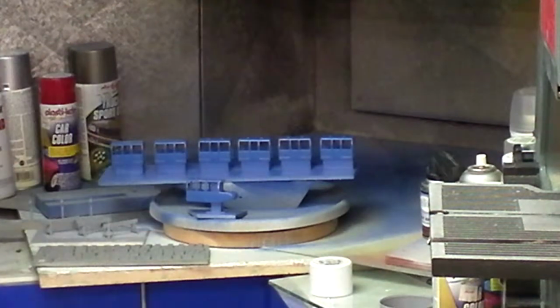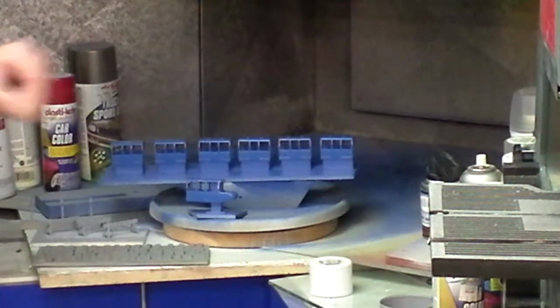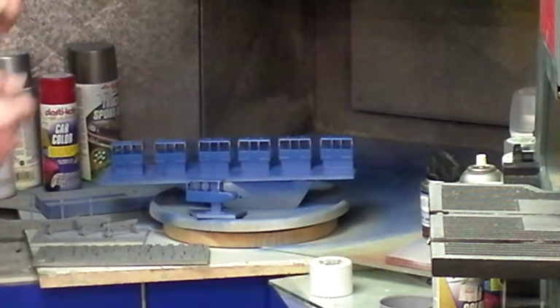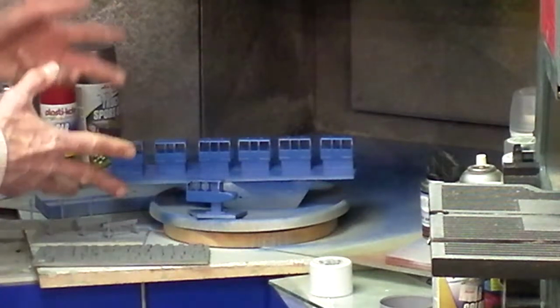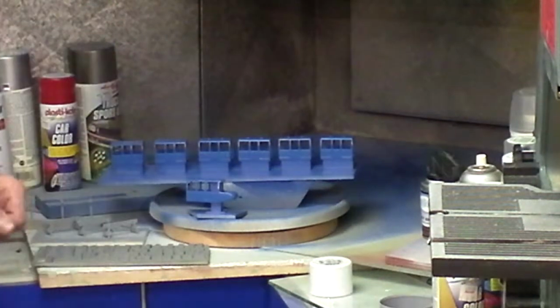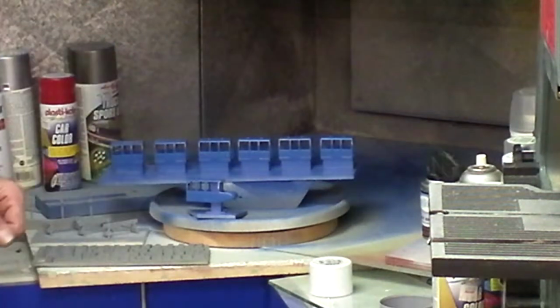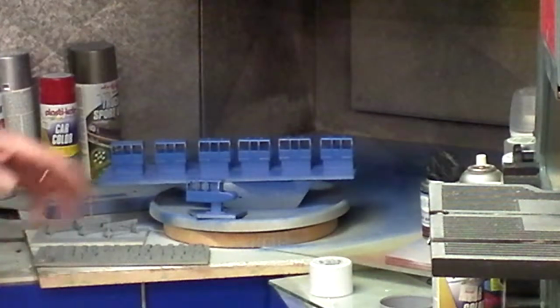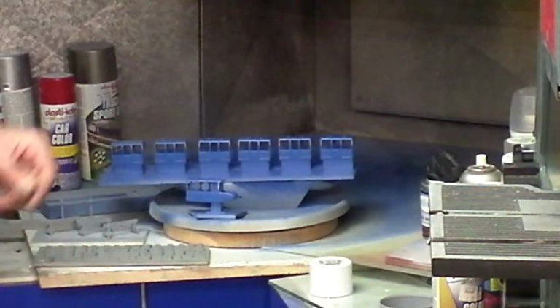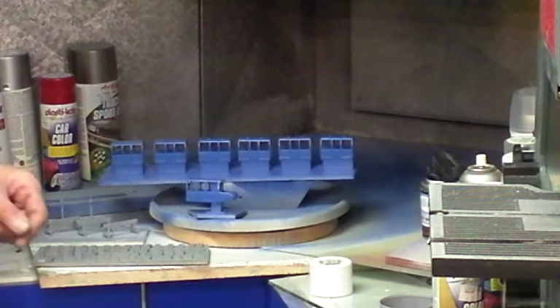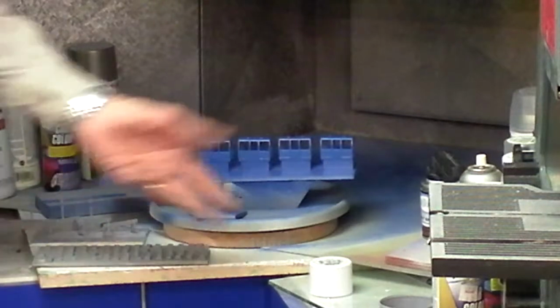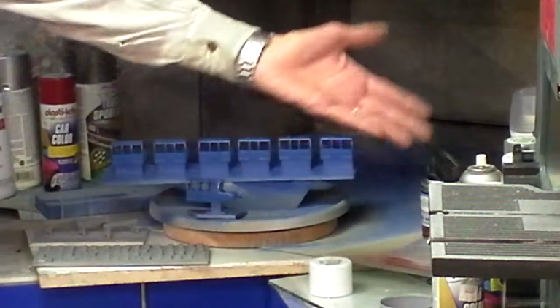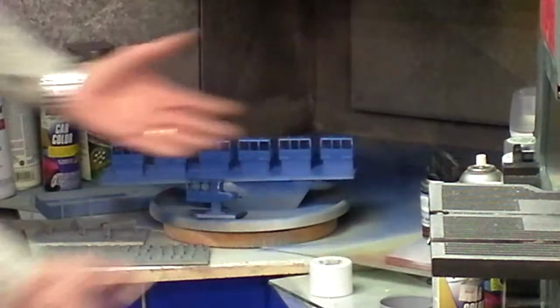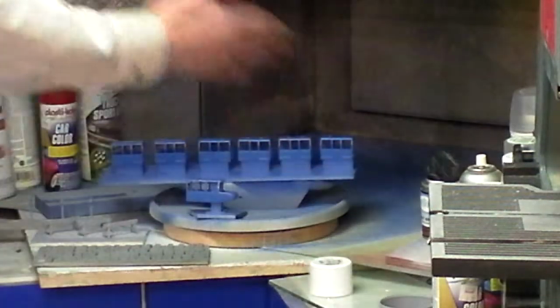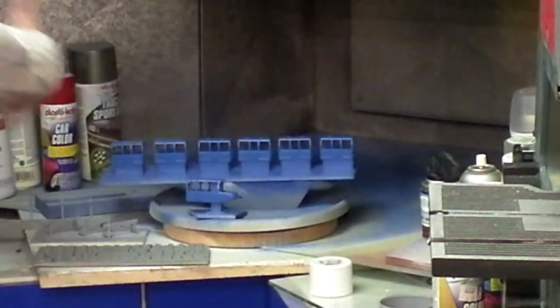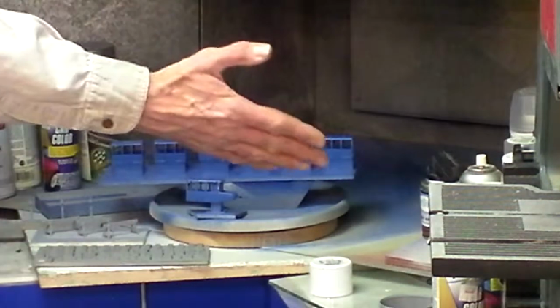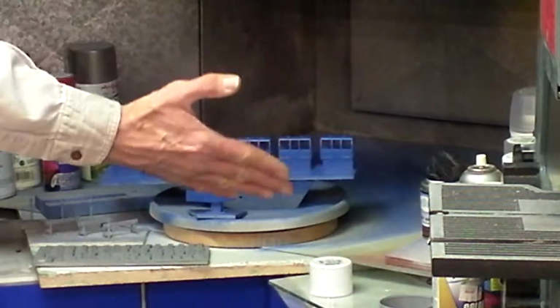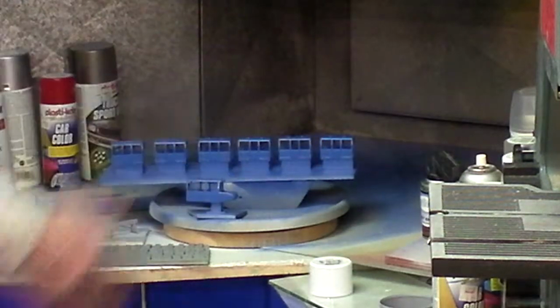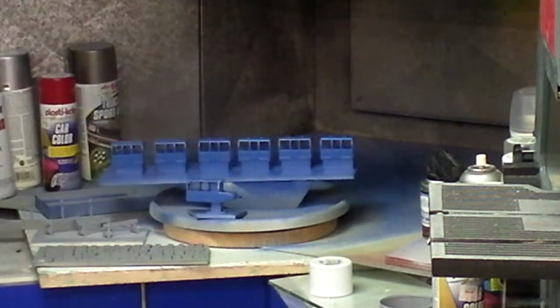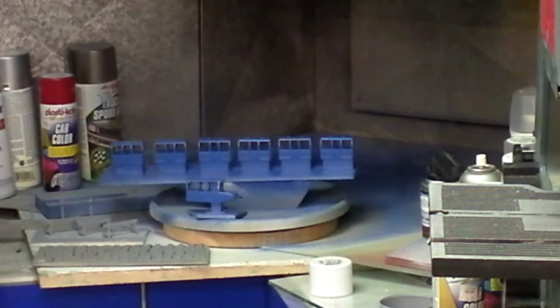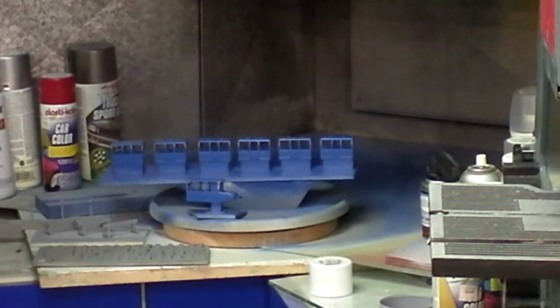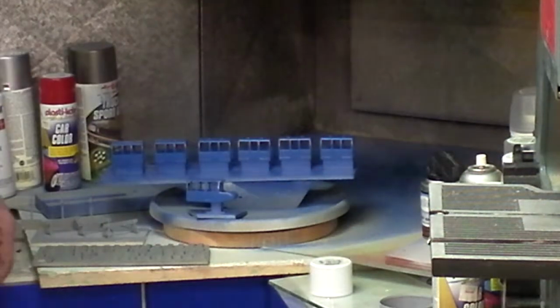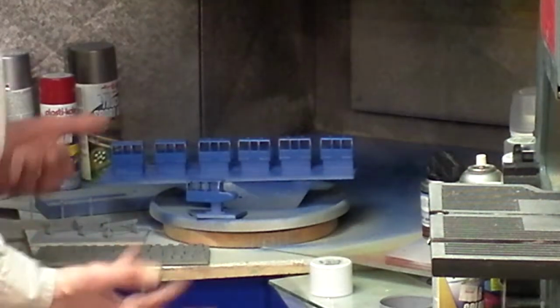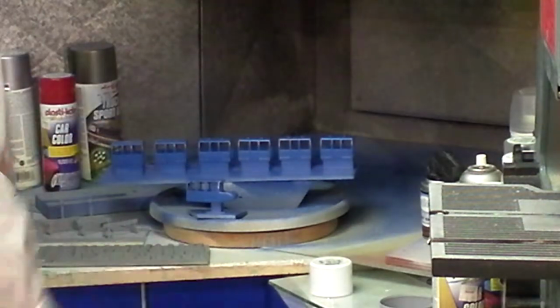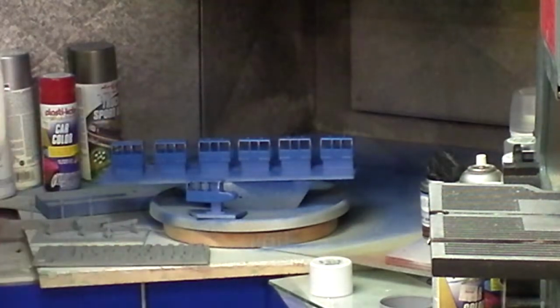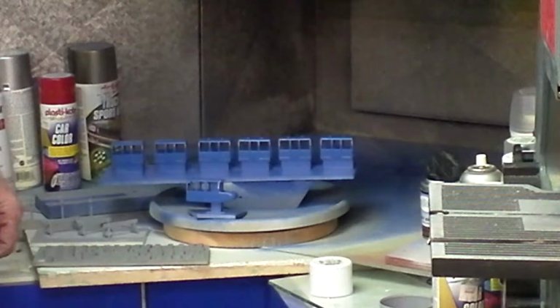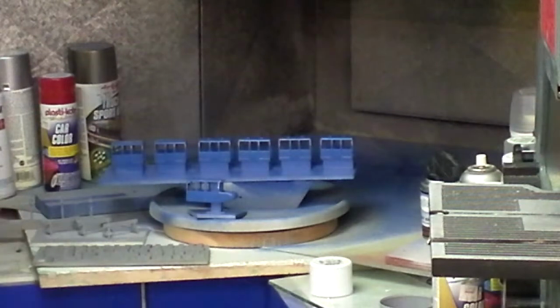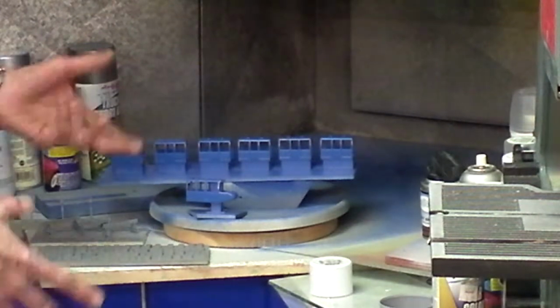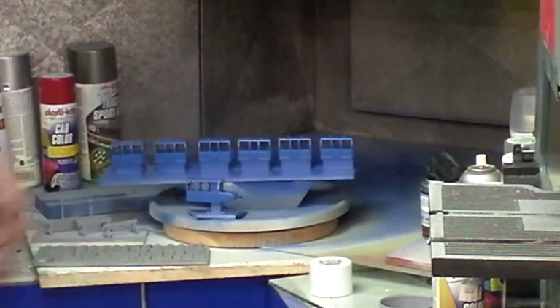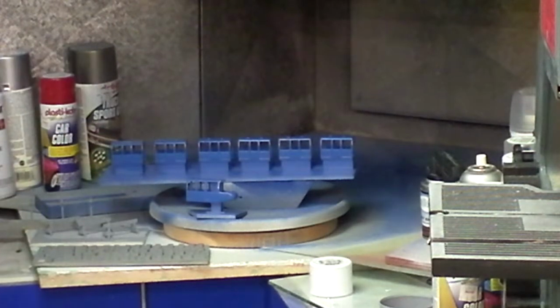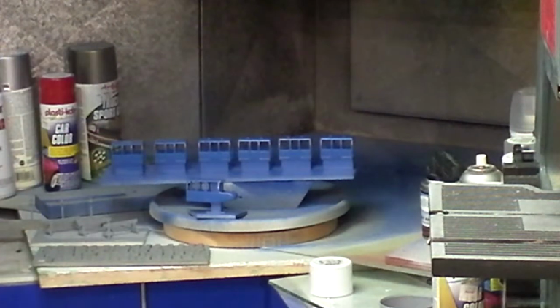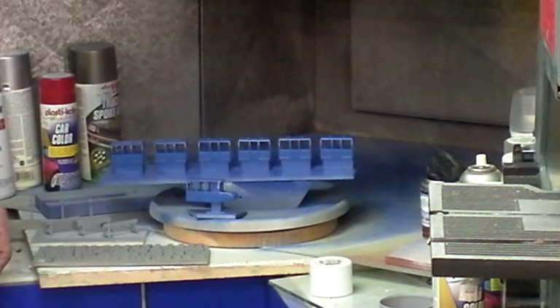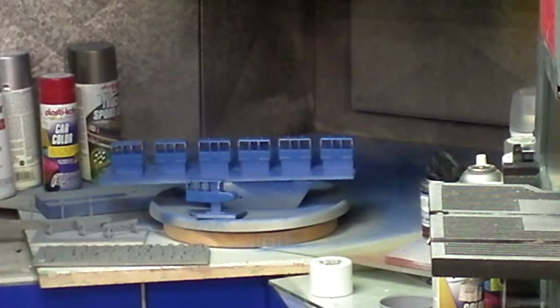I use this section constantly. As you can see, I have my paints here, and I have paints in other places, but this is a great area of my workshop.